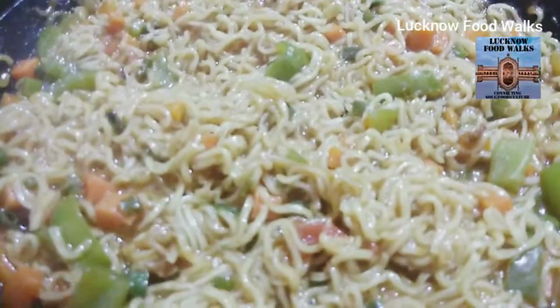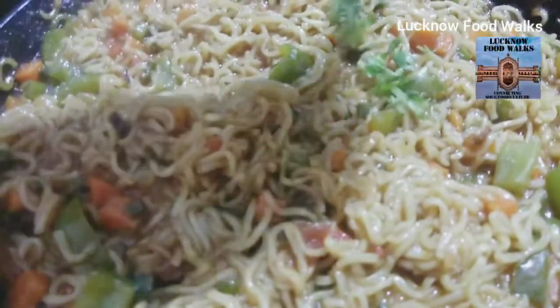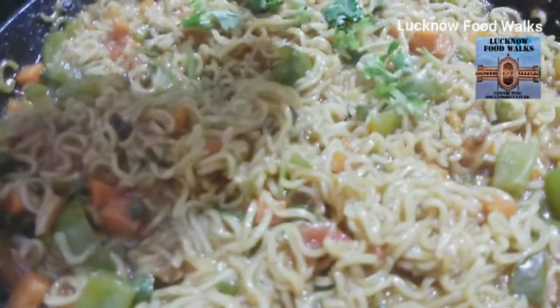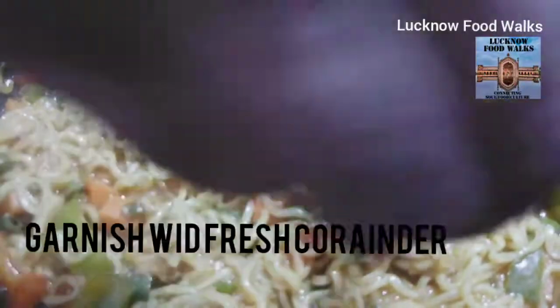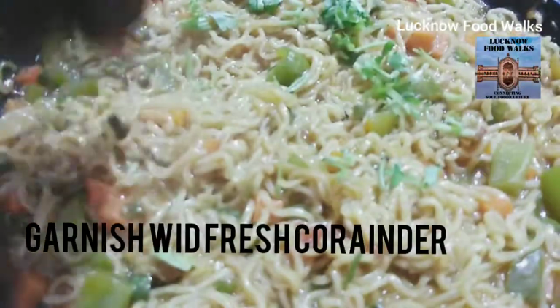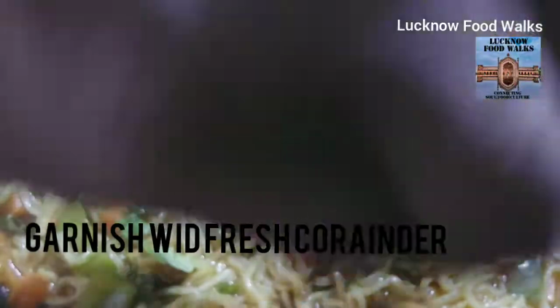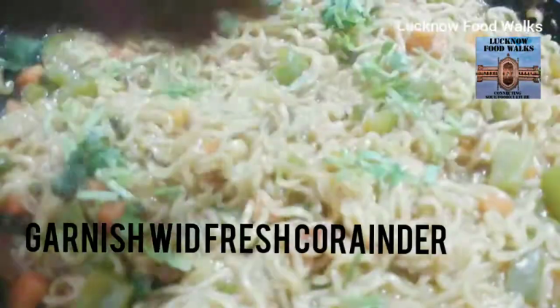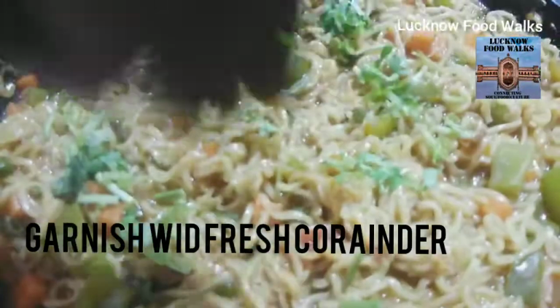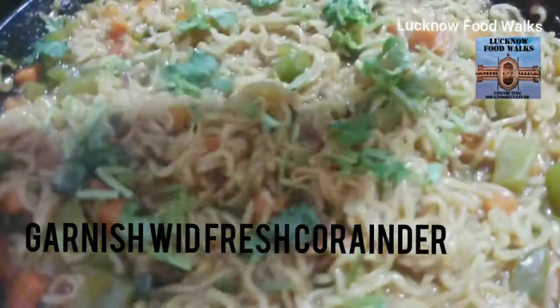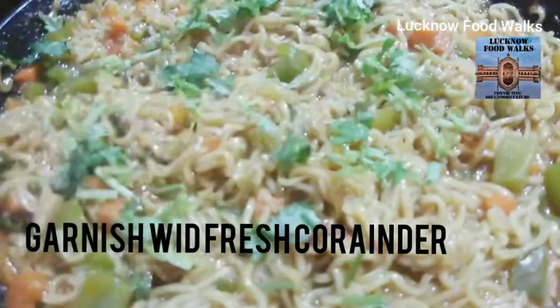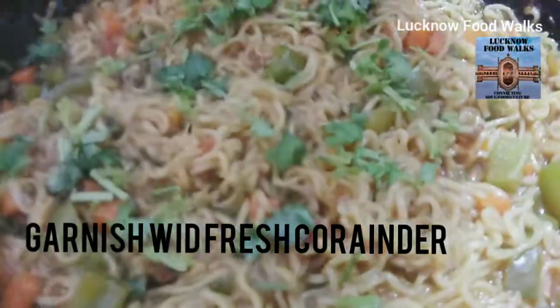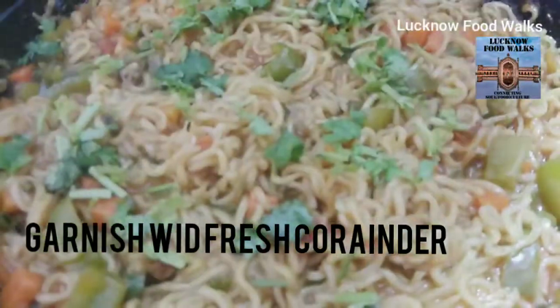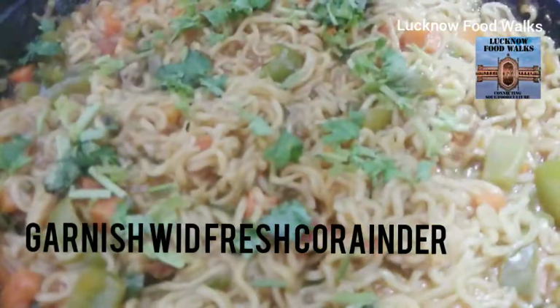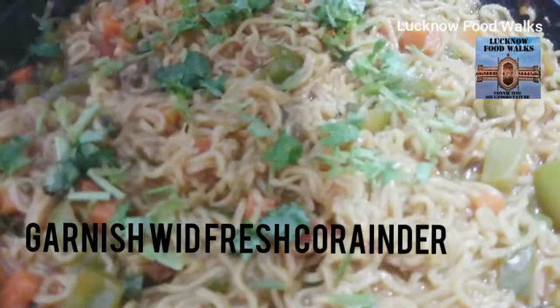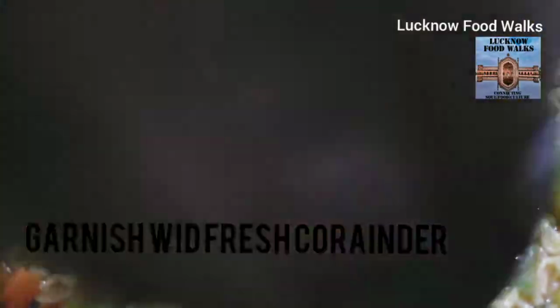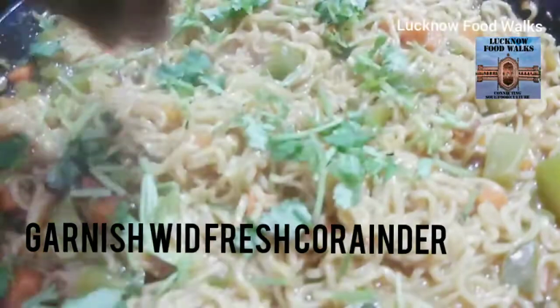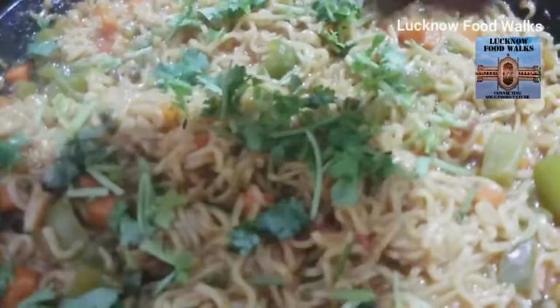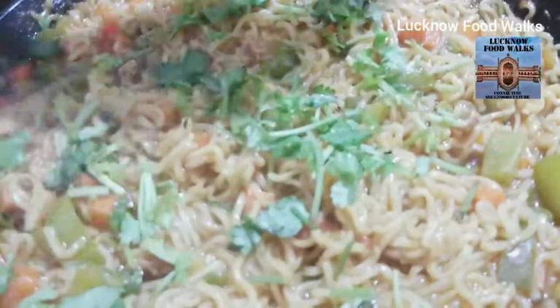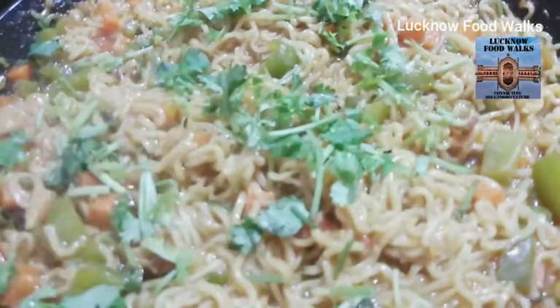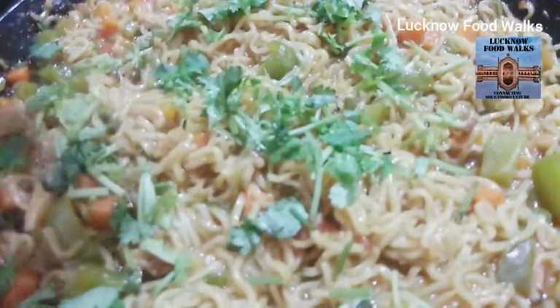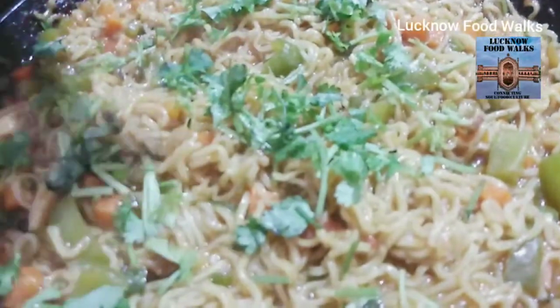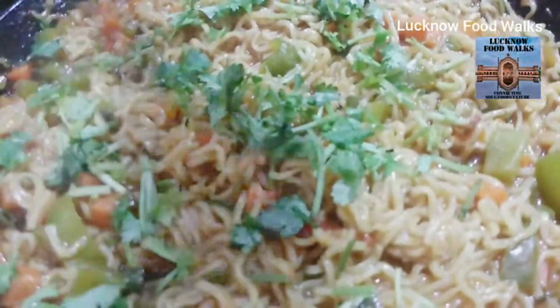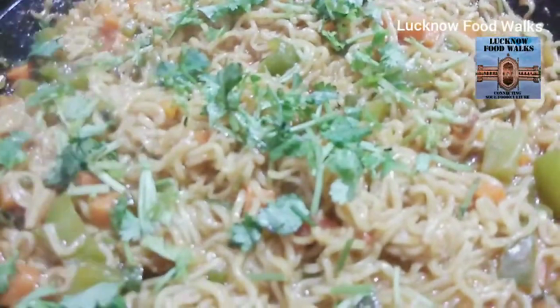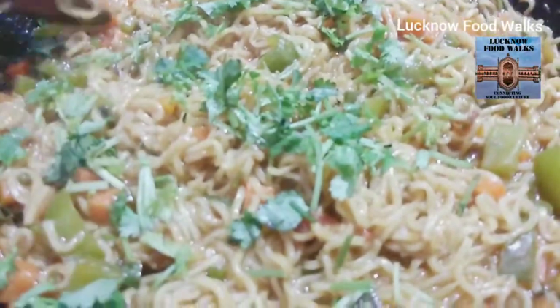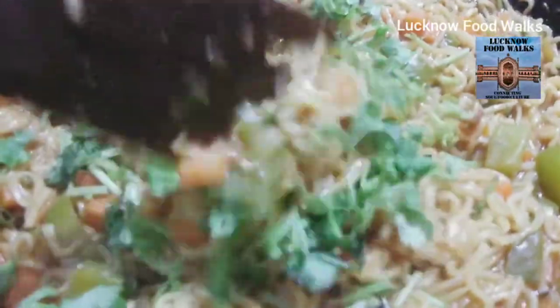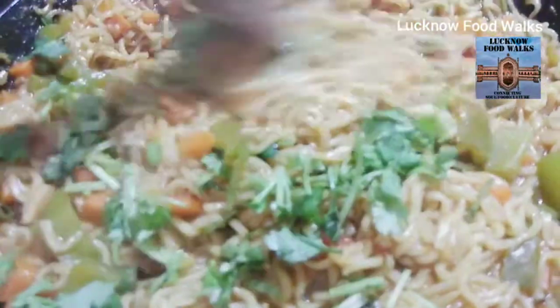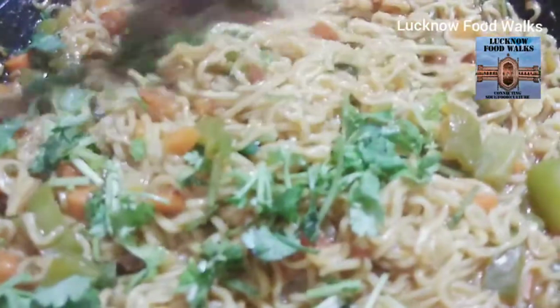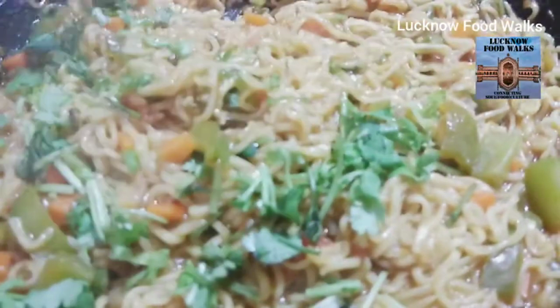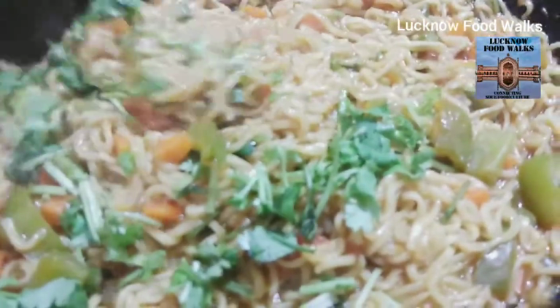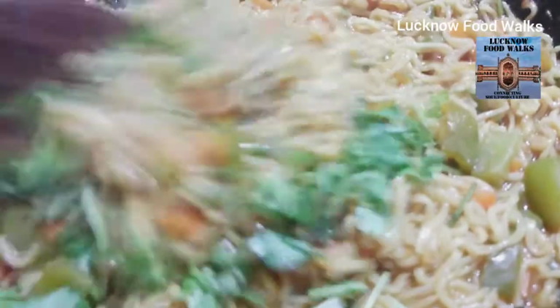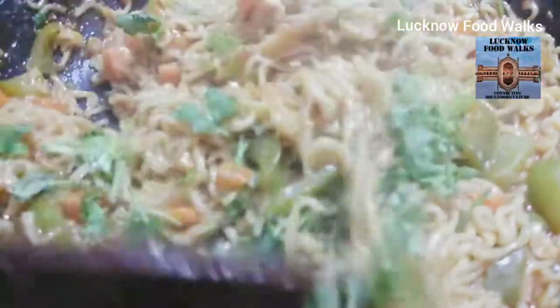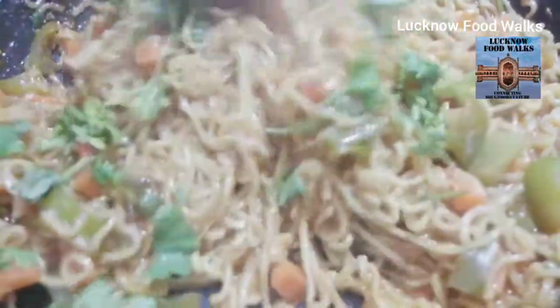We will add fresh coriander leaves and Top Ramen Magic Masala — vegetable Top Ramen Magic Masala.